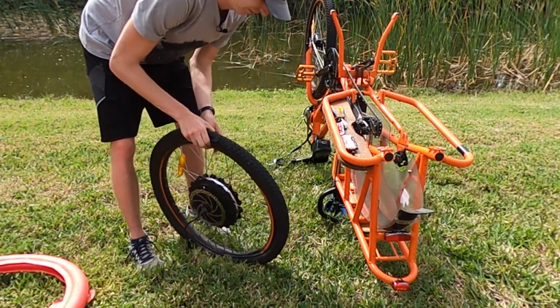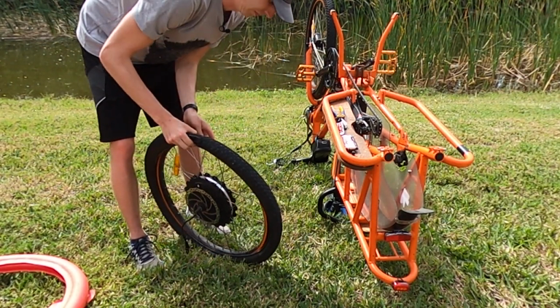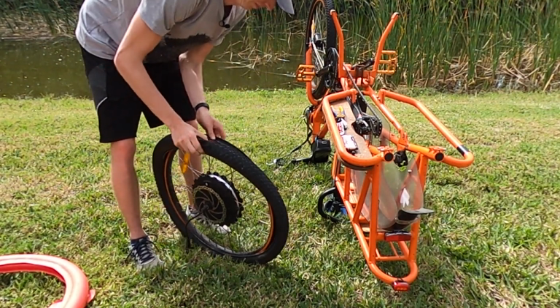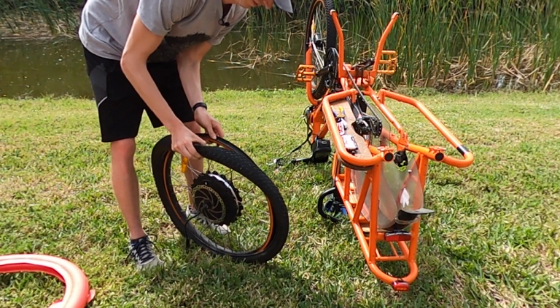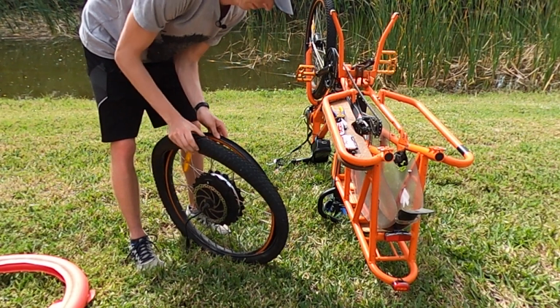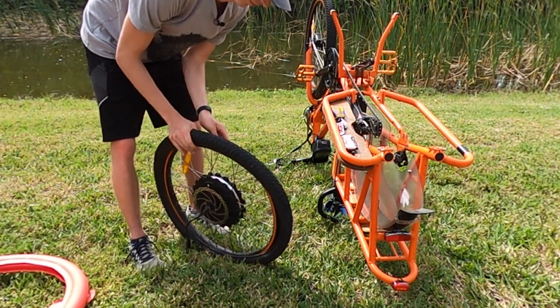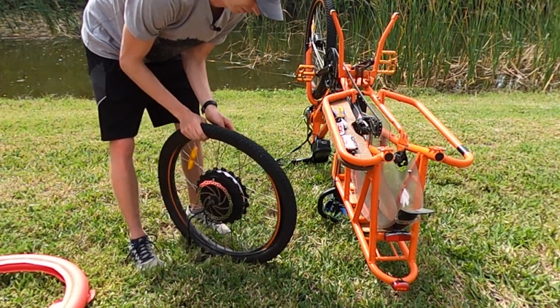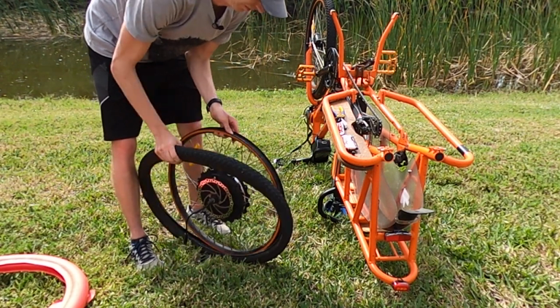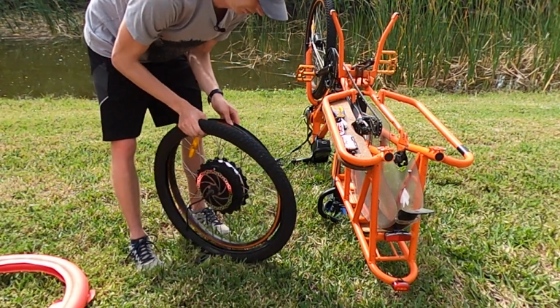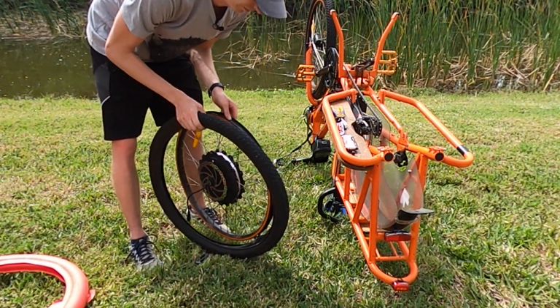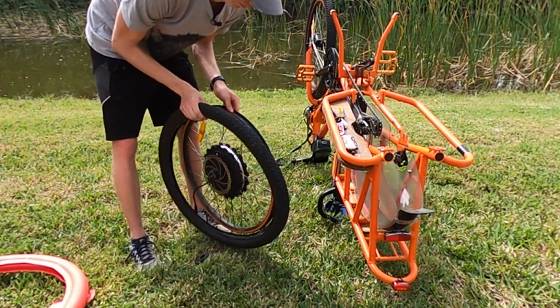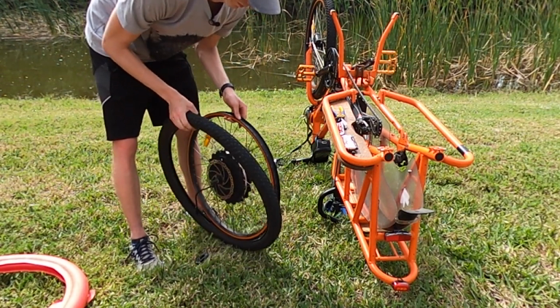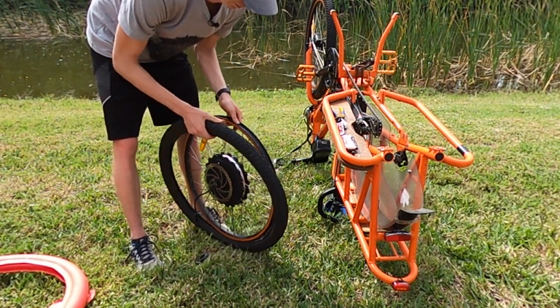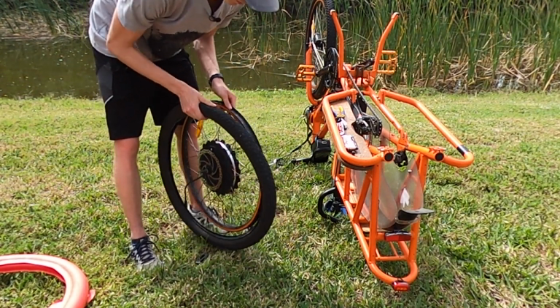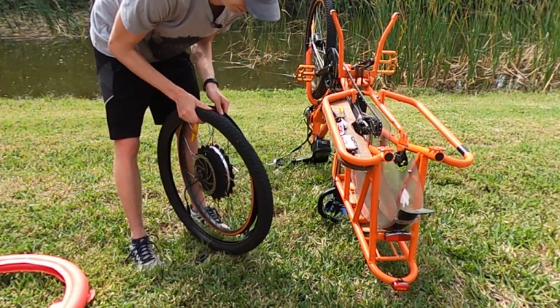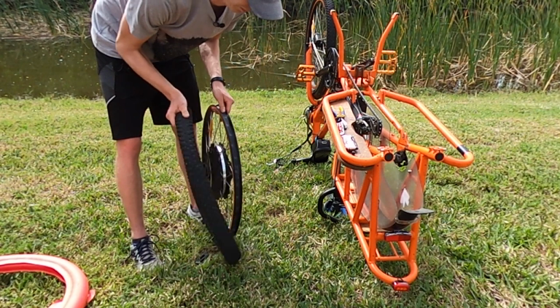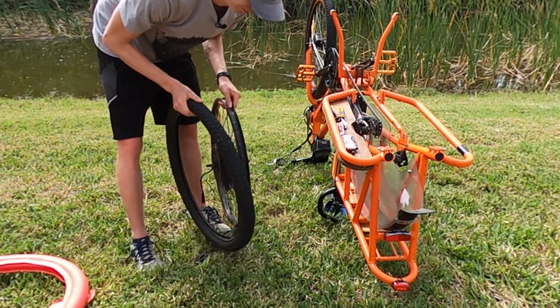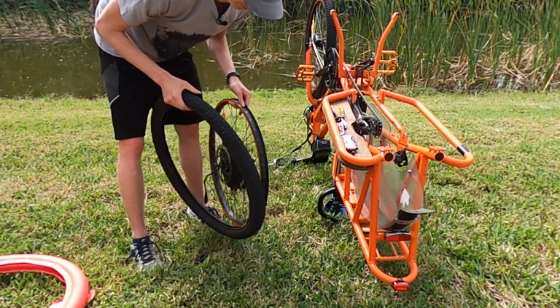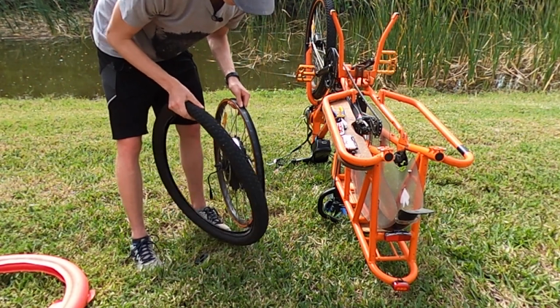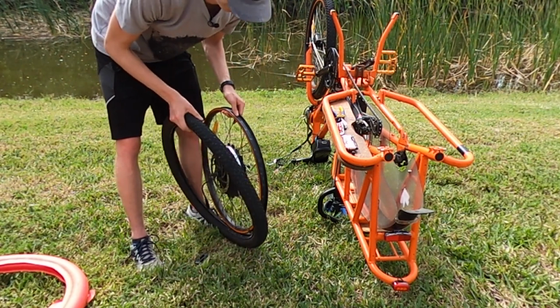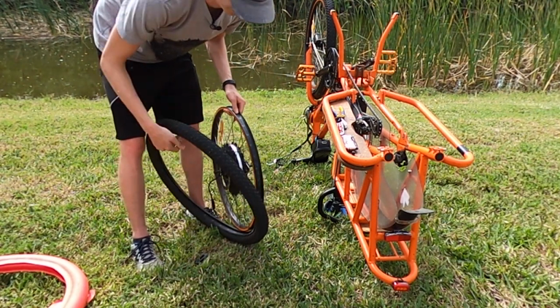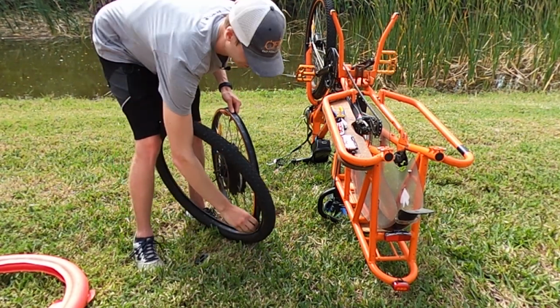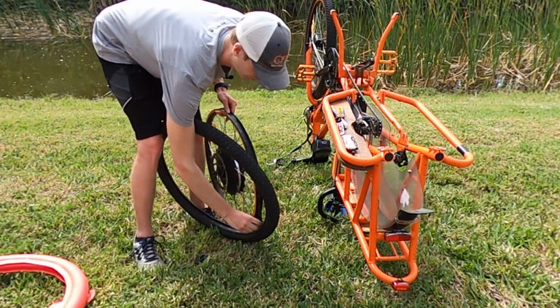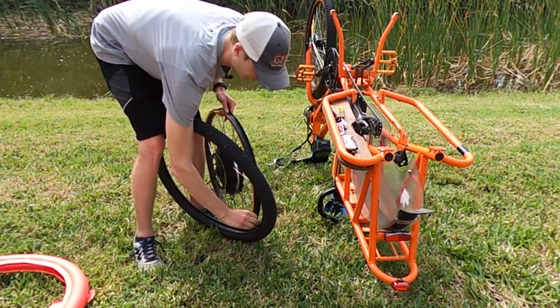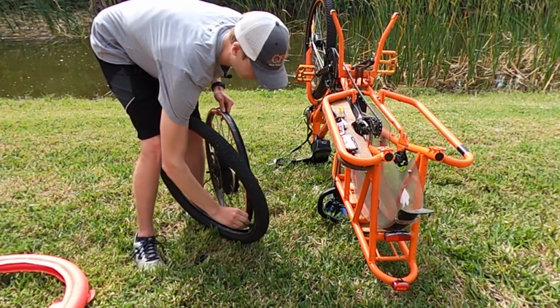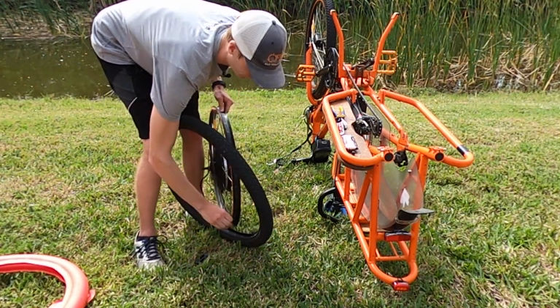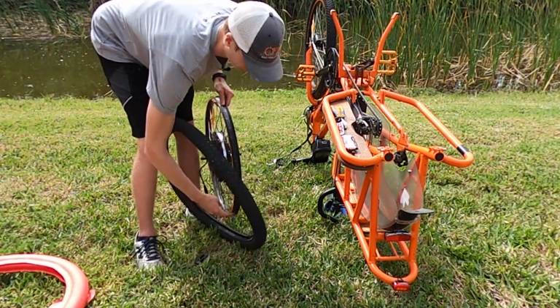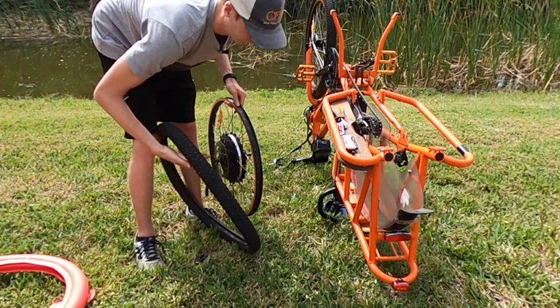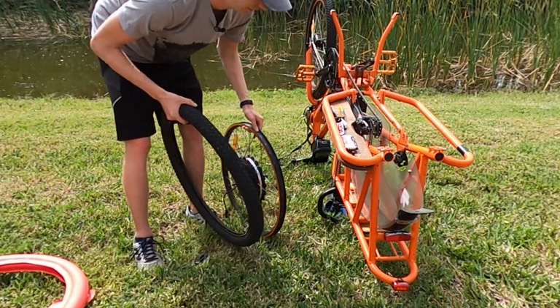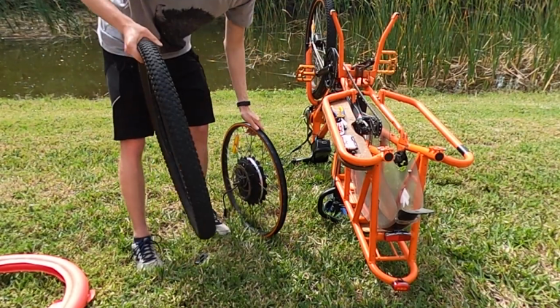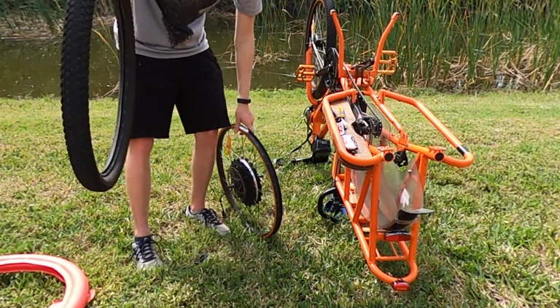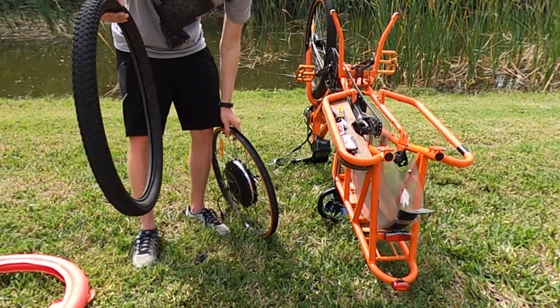At this point you should be able to remove both the tire and the tube very easily, though I did learn with the fat tire bike I was able to leave half of the tire installed and simply remove the tube. That just made the process a little faster, so check that out later in the video.